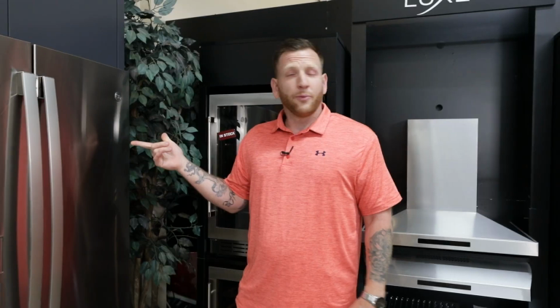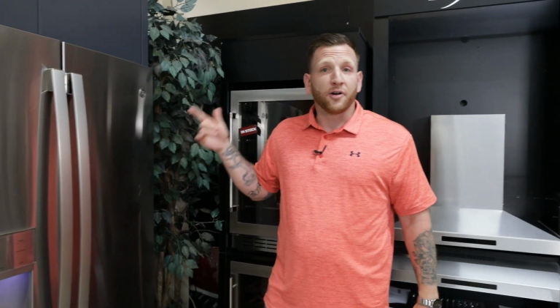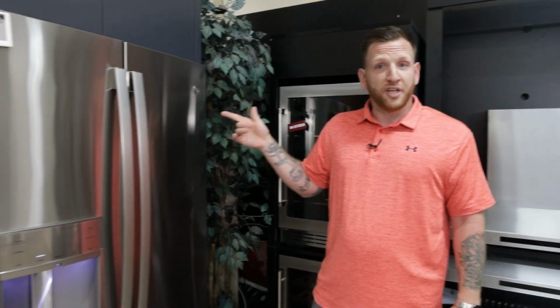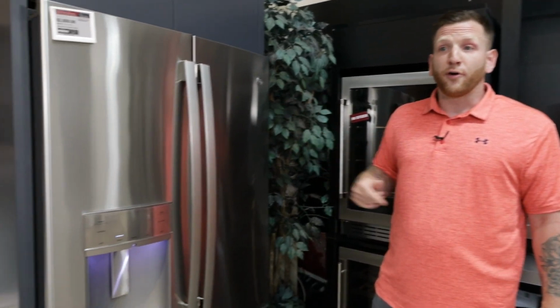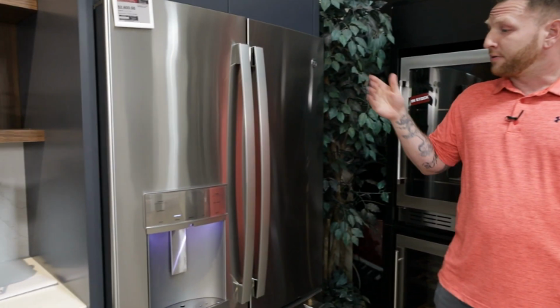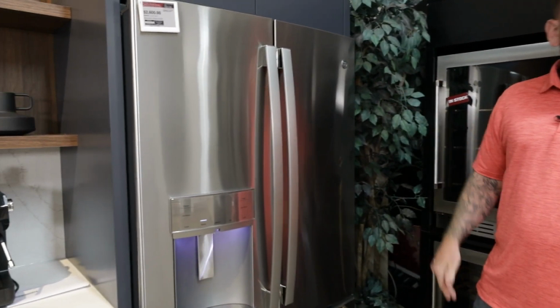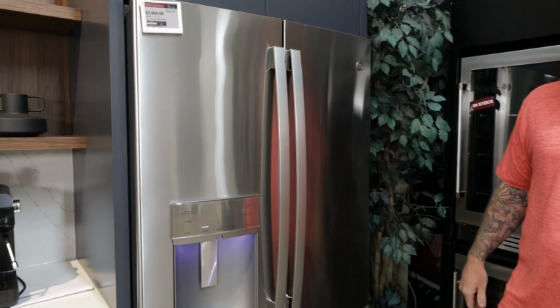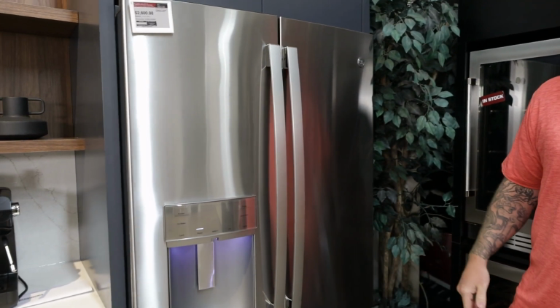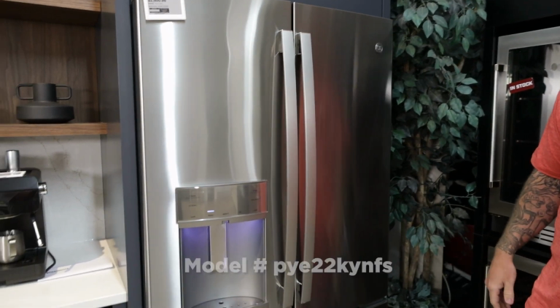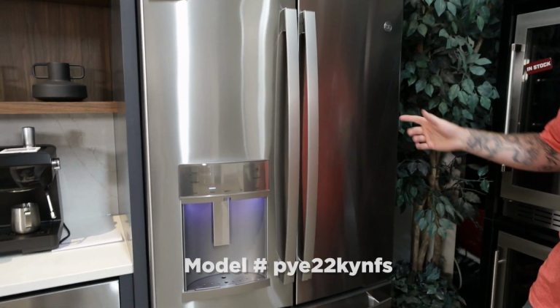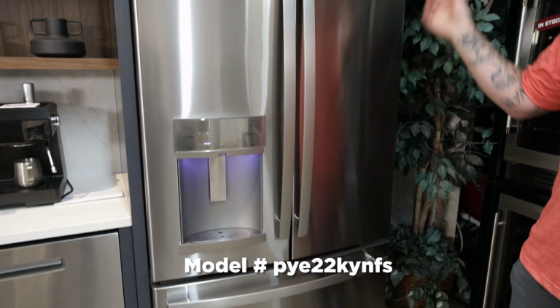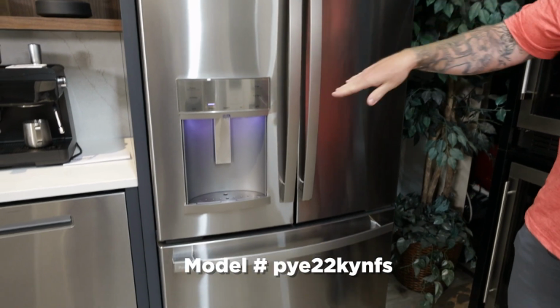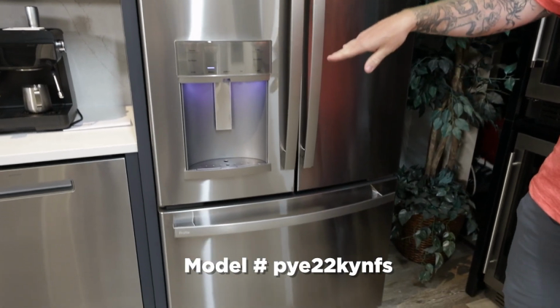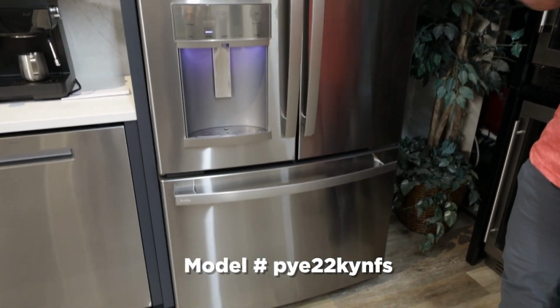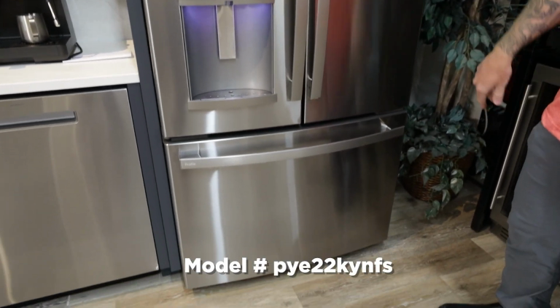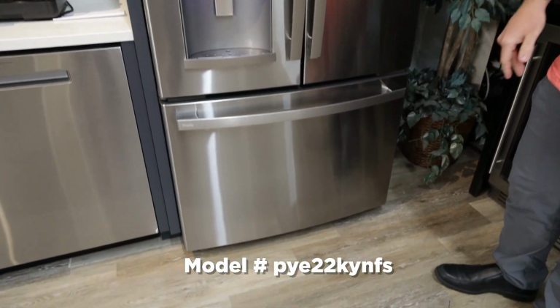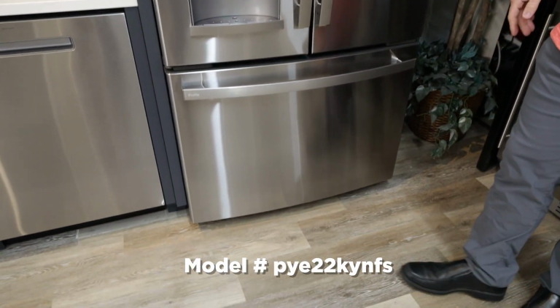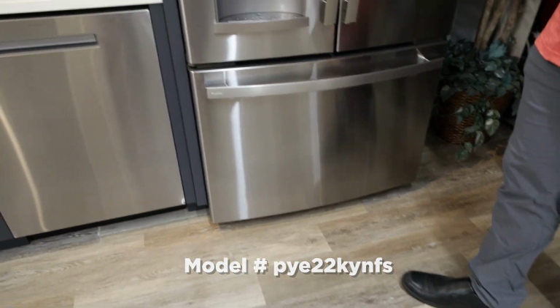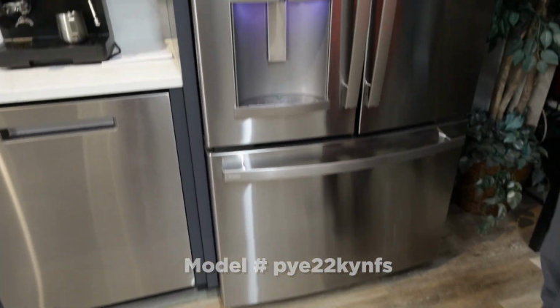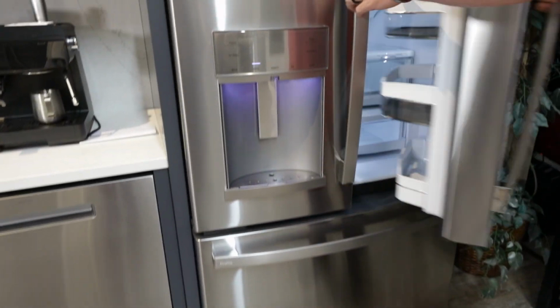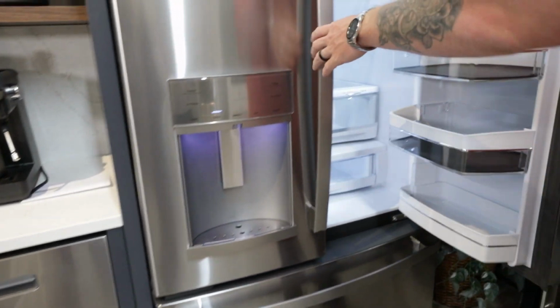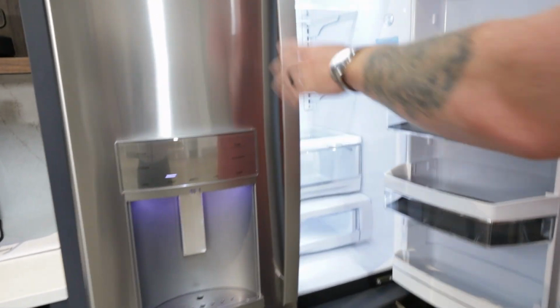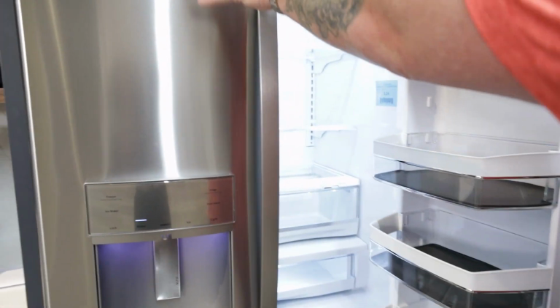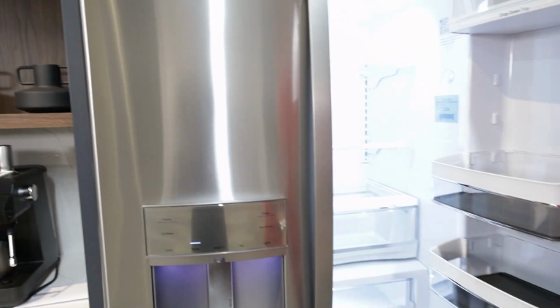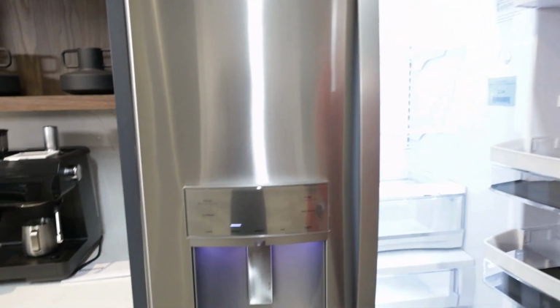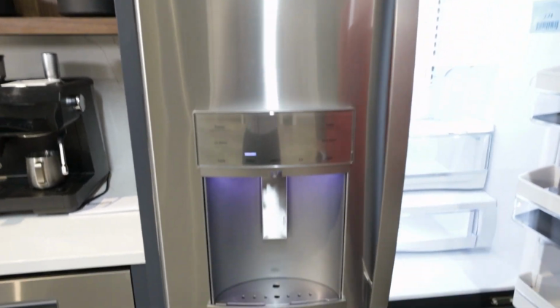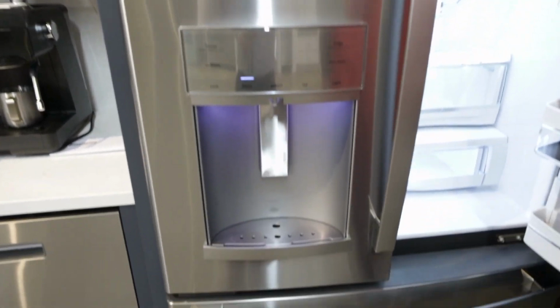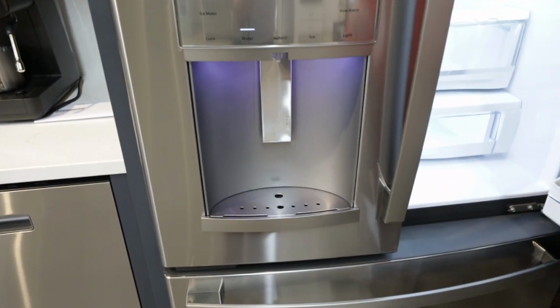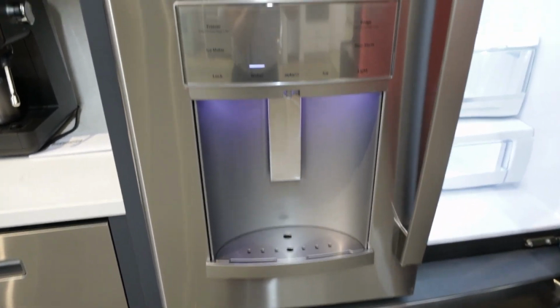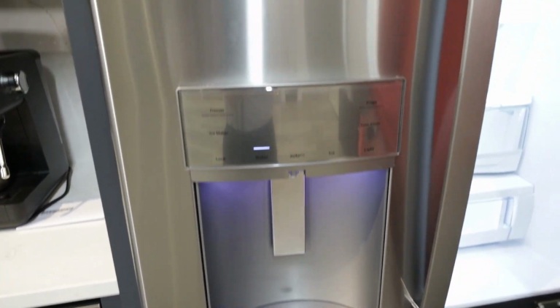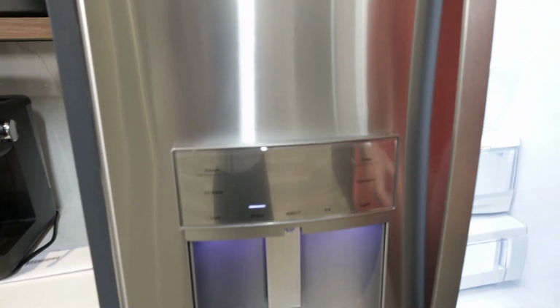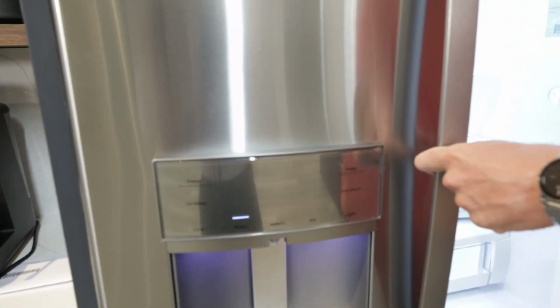Here we have our GE Profile counter-depth French door refrigerator. This configuration comes with the external ice and water dispenser. First, we want to note that finish — that's our fingerprint-resistant stainless steel.